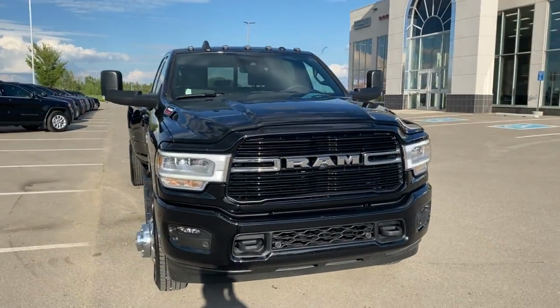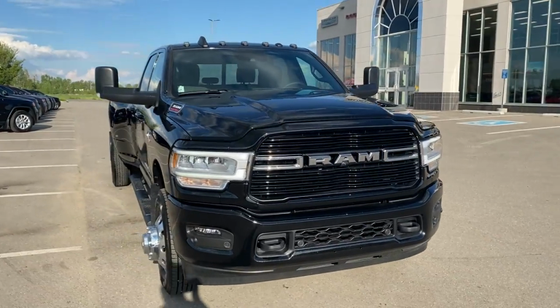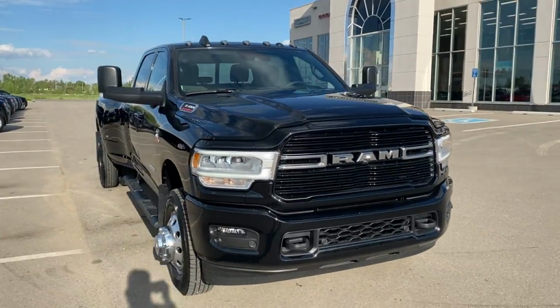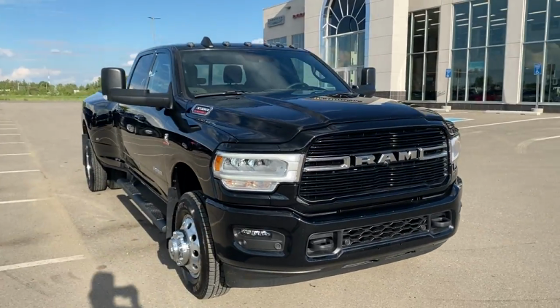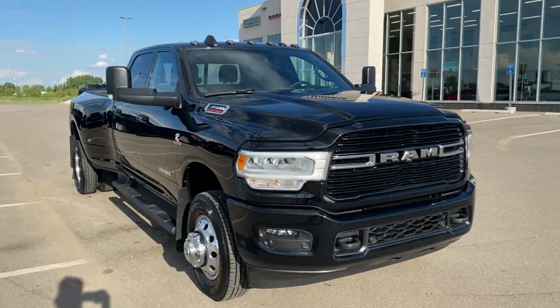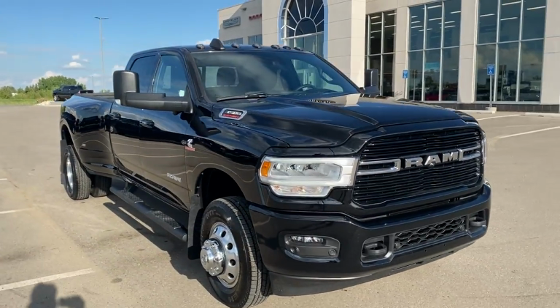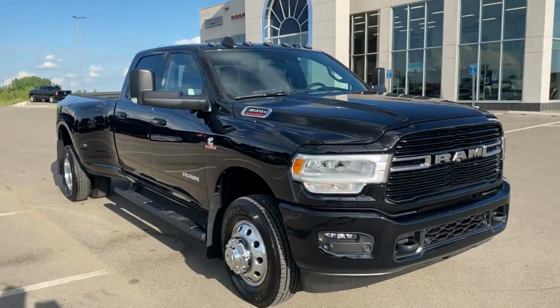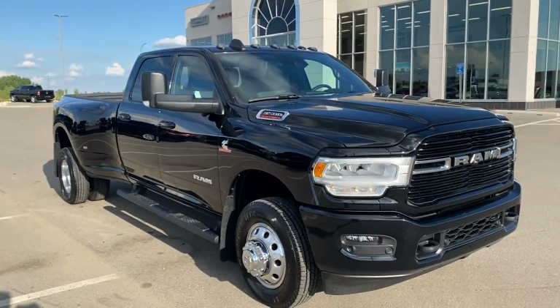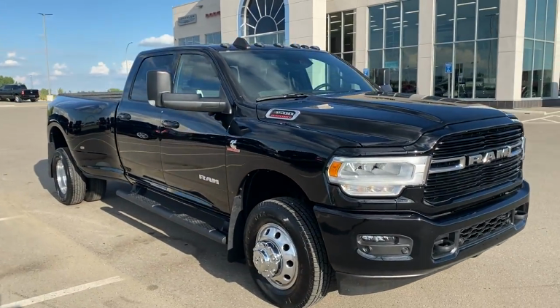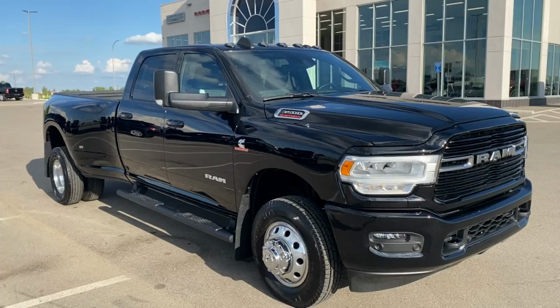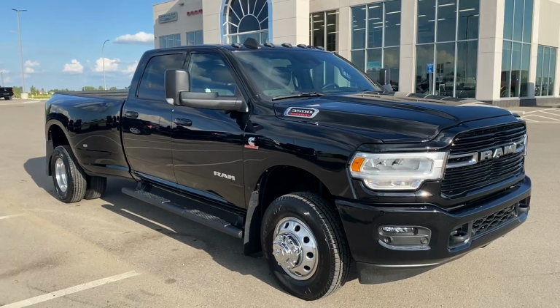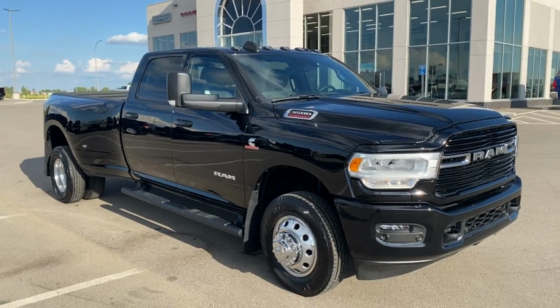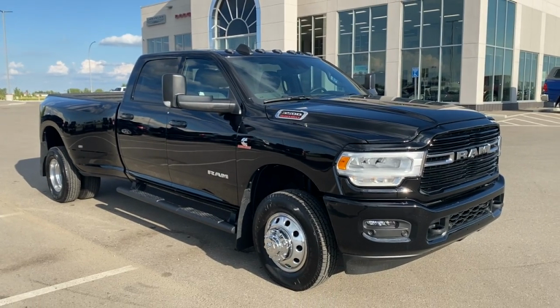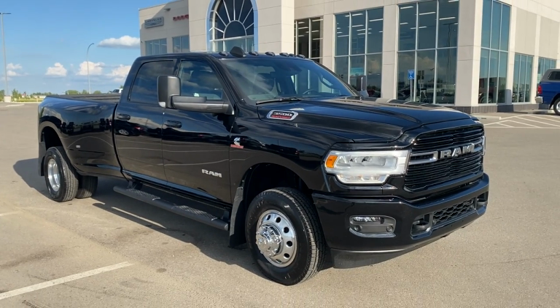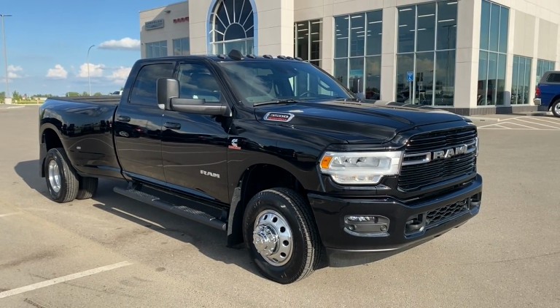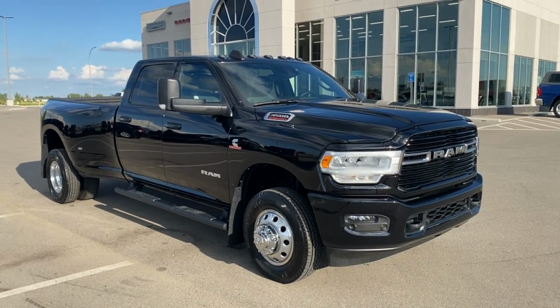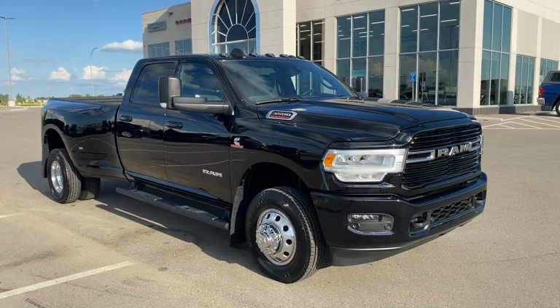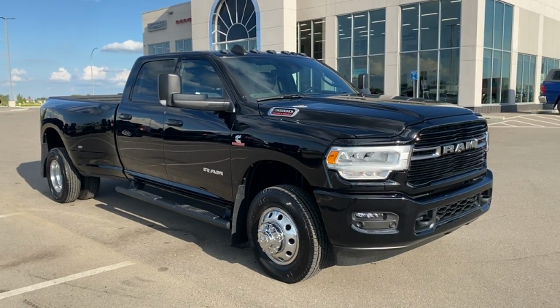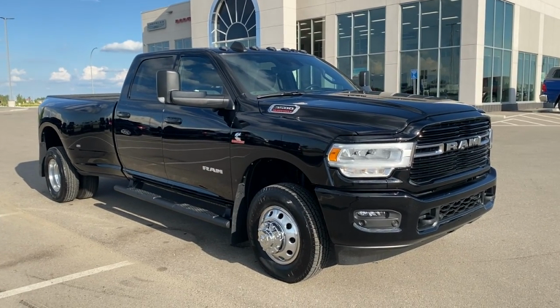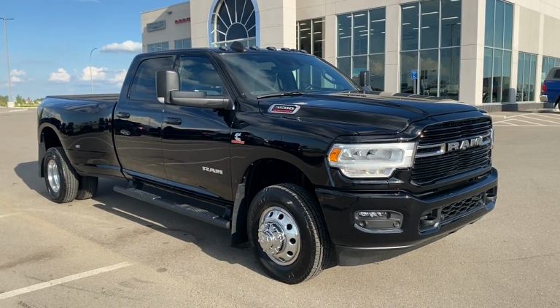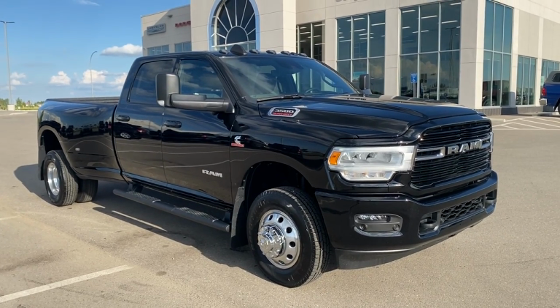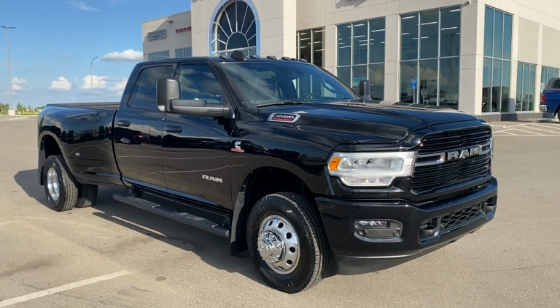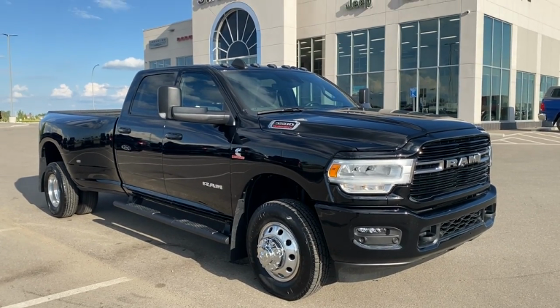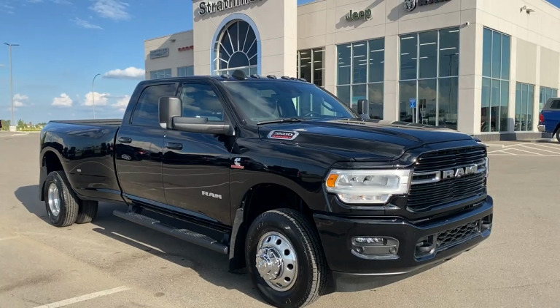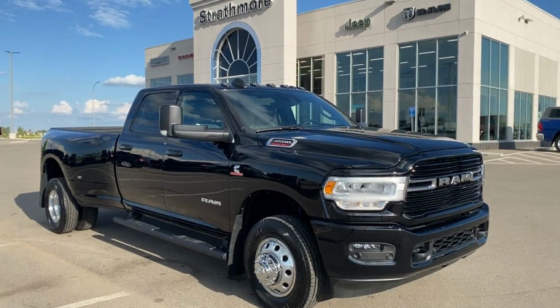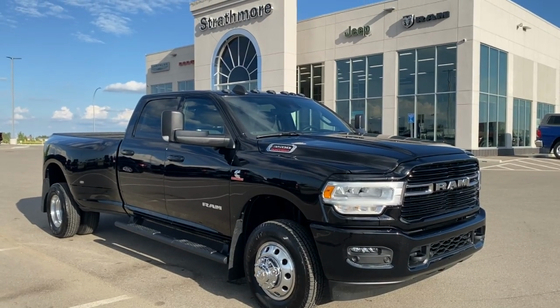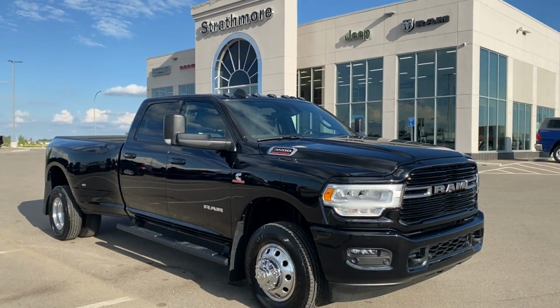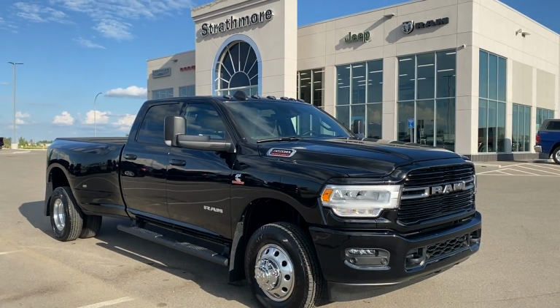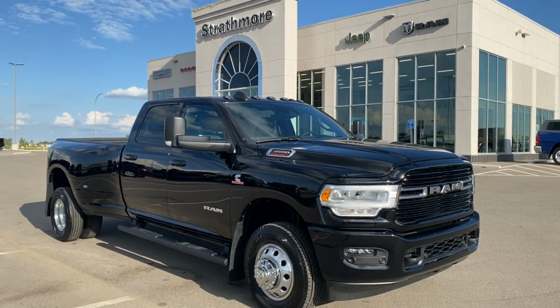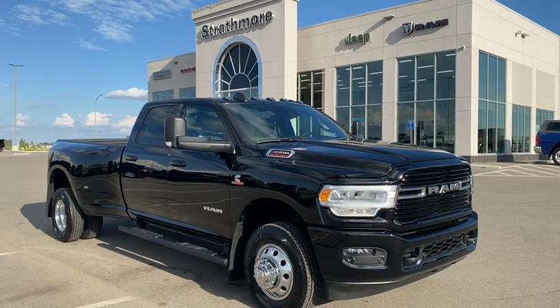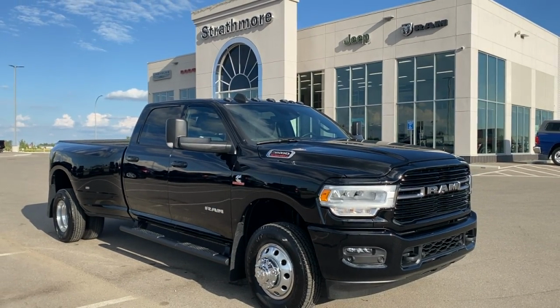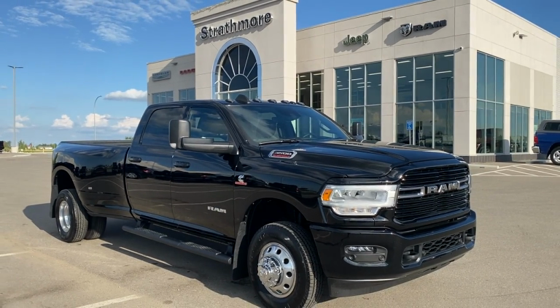Give us a call, 403-902-0434. Tow it proper this summer and pick up the king of truck. Right here, Strathmore Dodge. 403-902-0434.